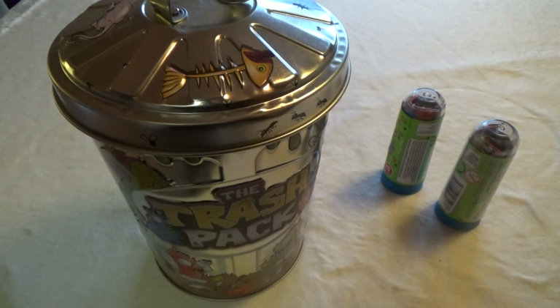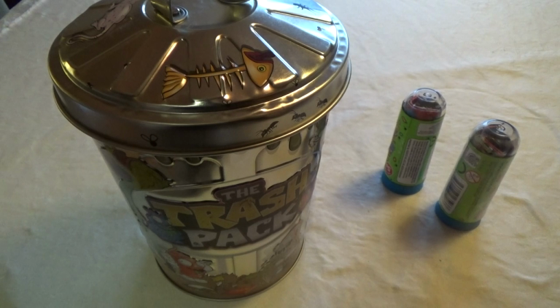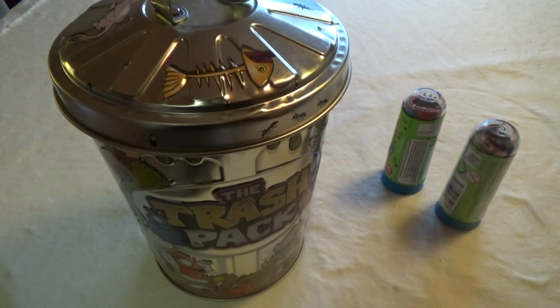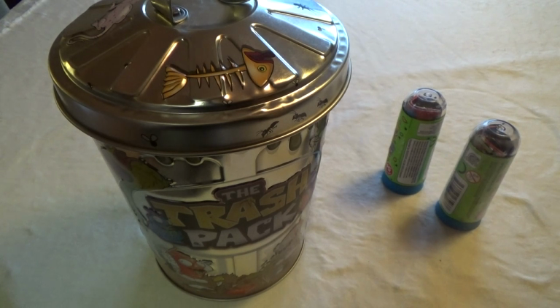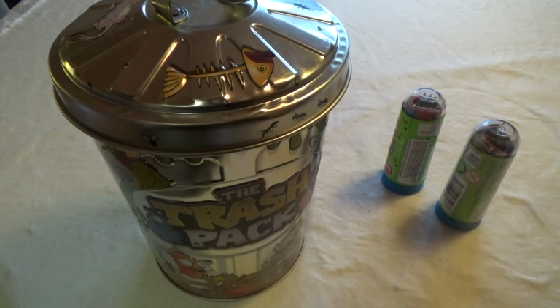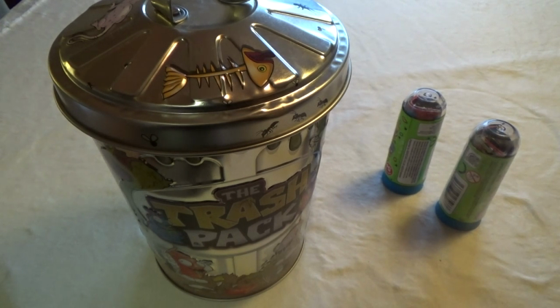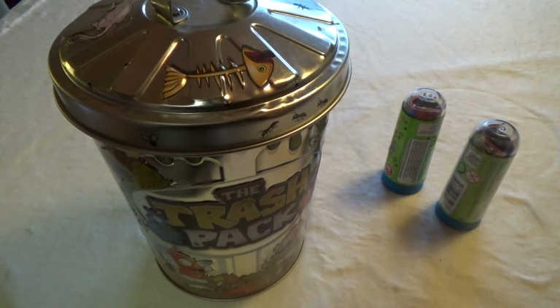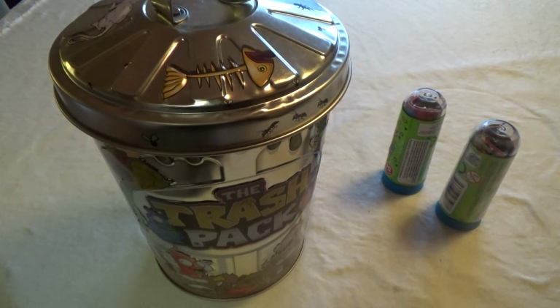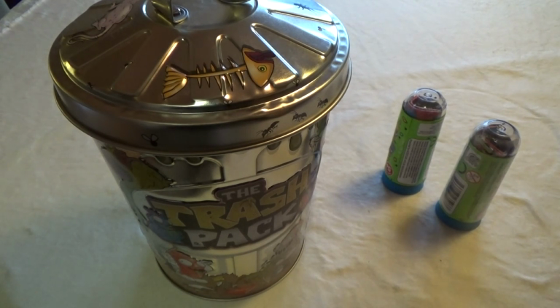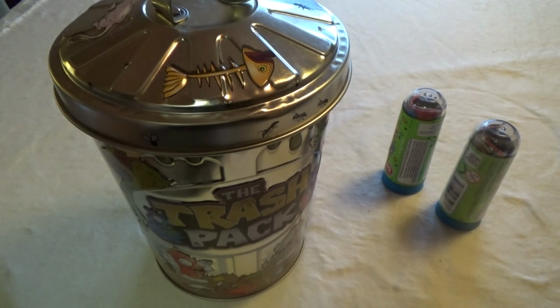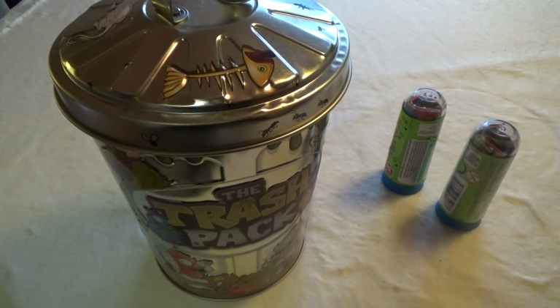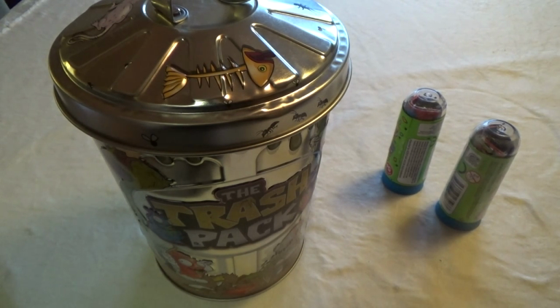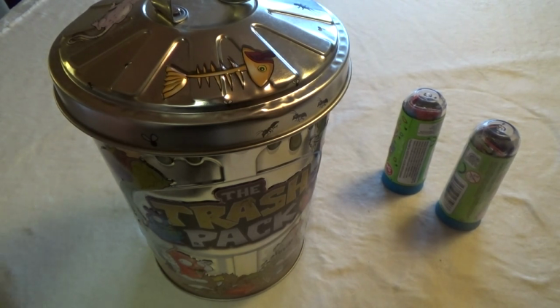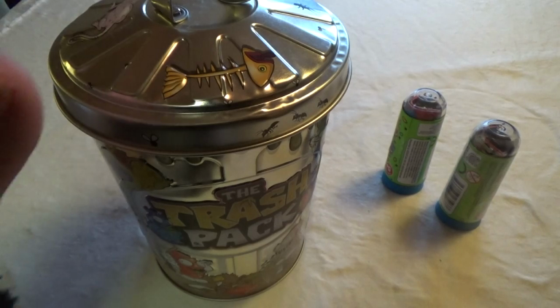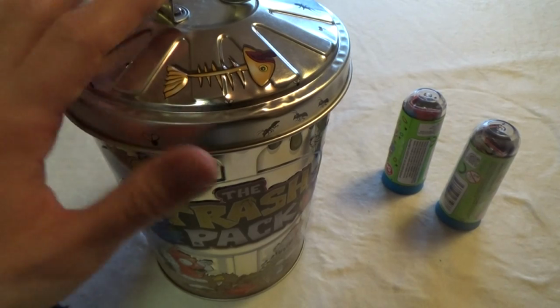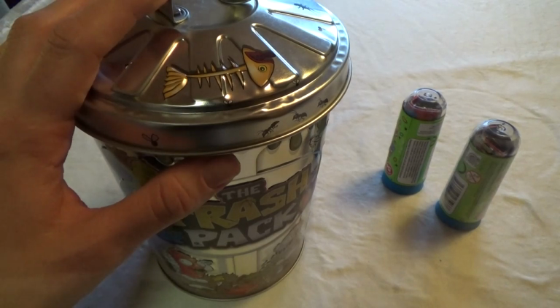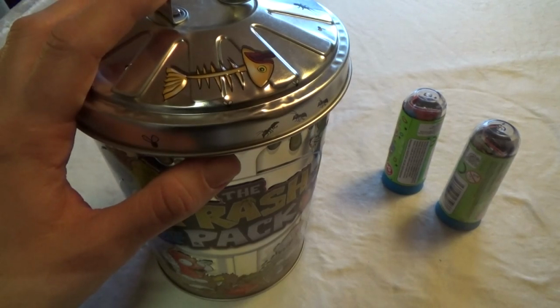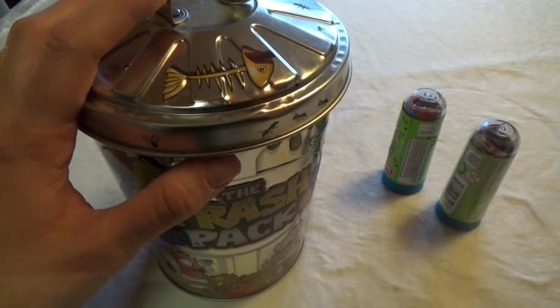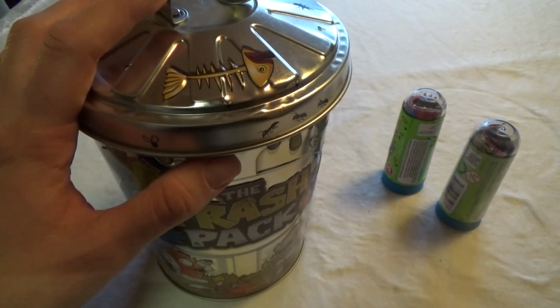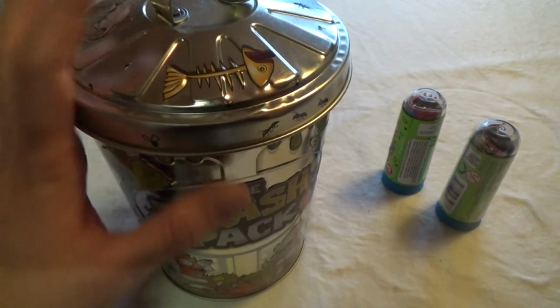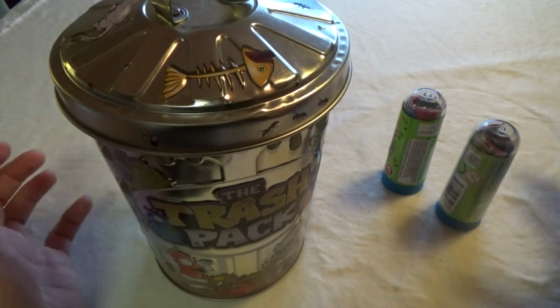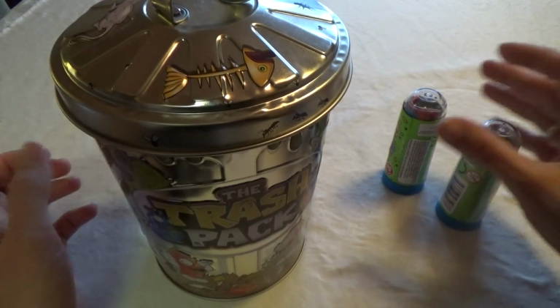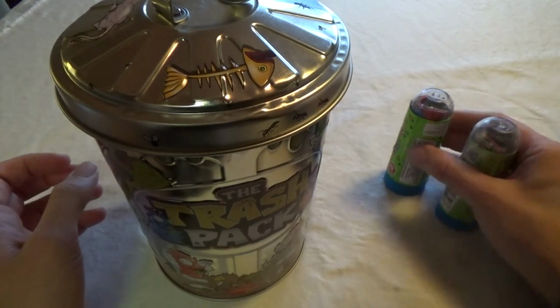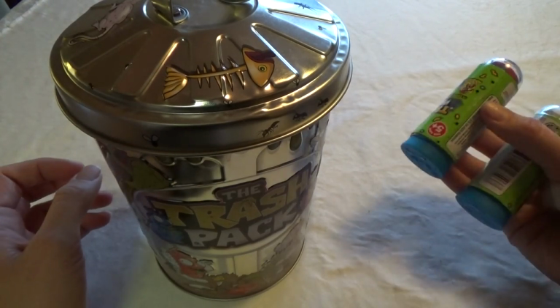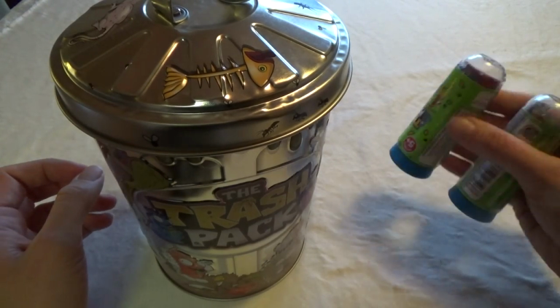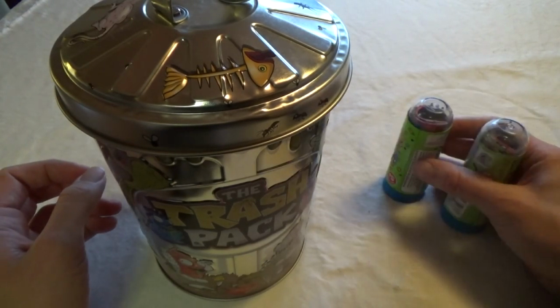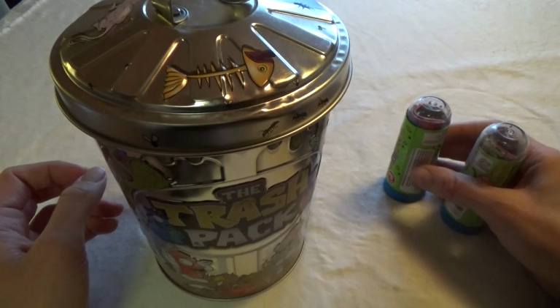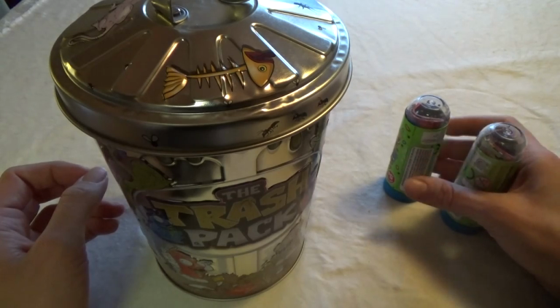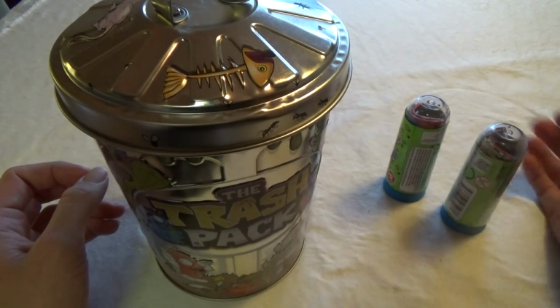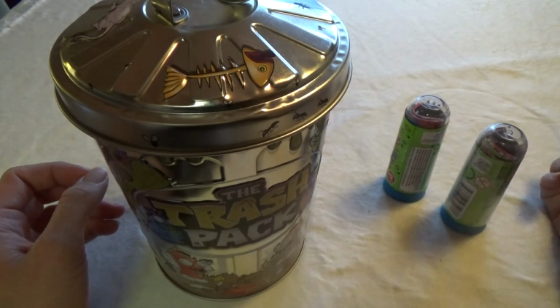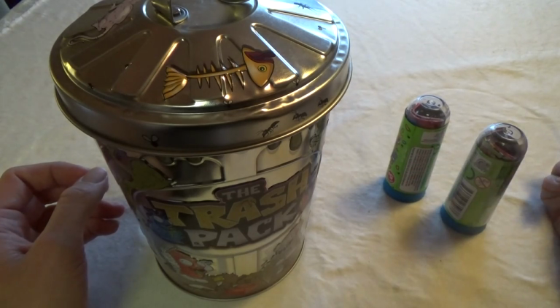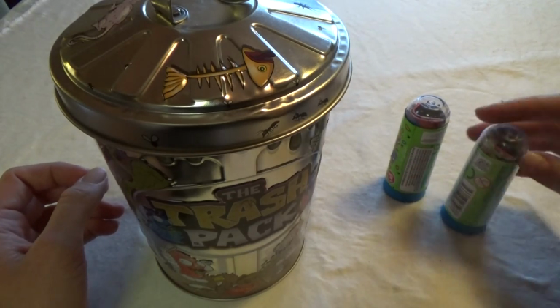Hey, it's Christina and I have some Trash Packs to look at today. I got this very big trash can and some of these Series 7, I think it is.